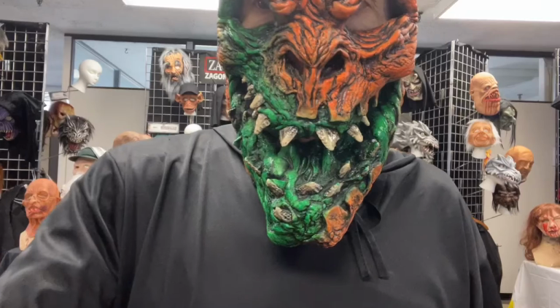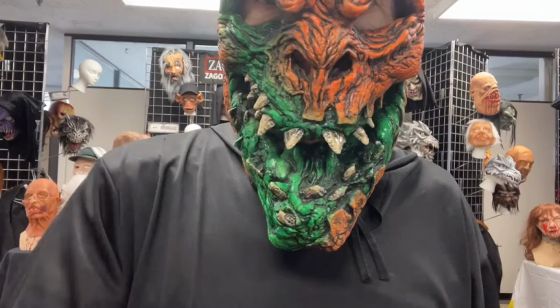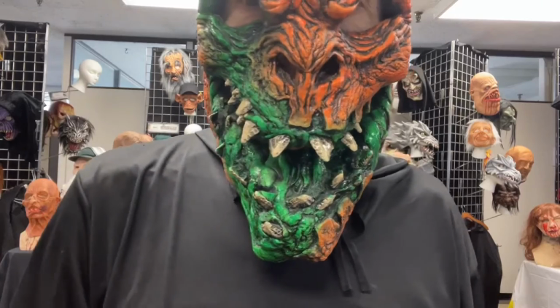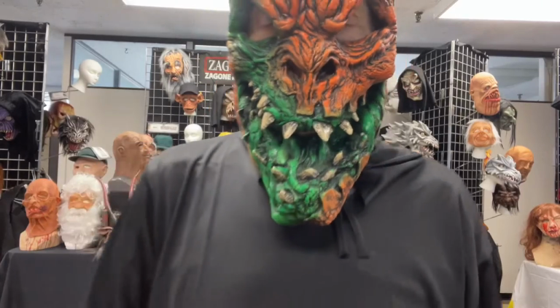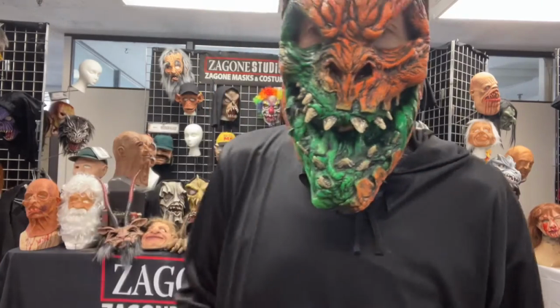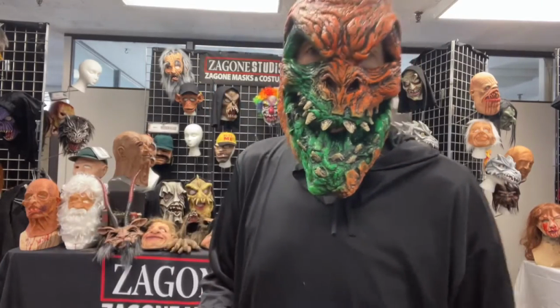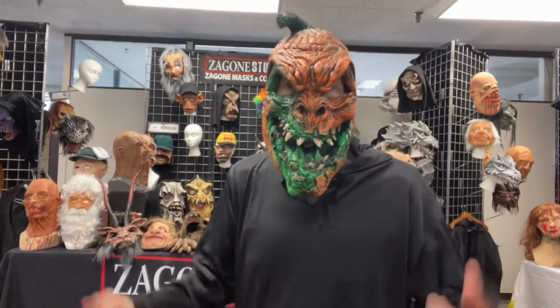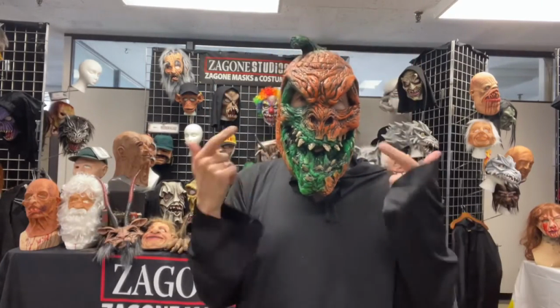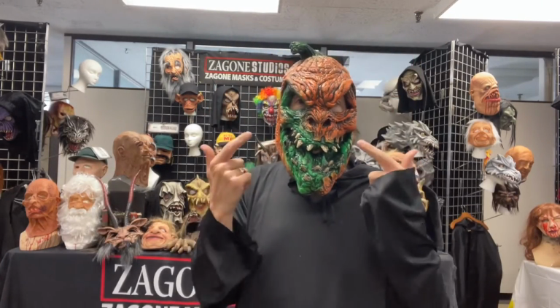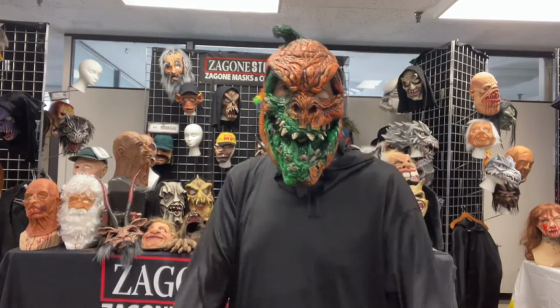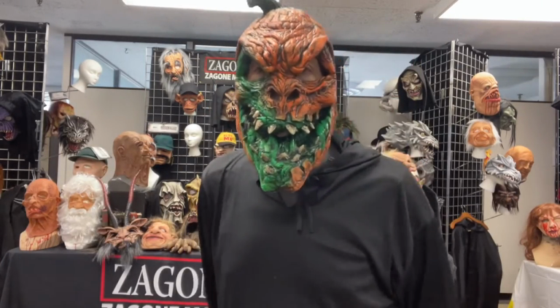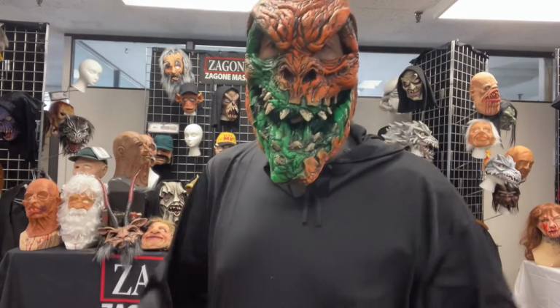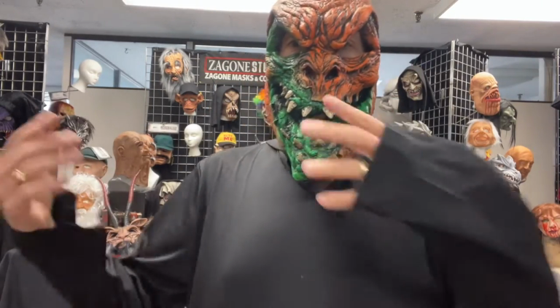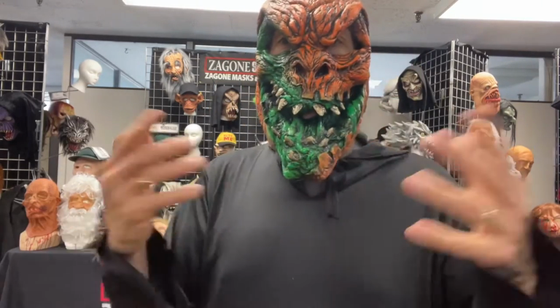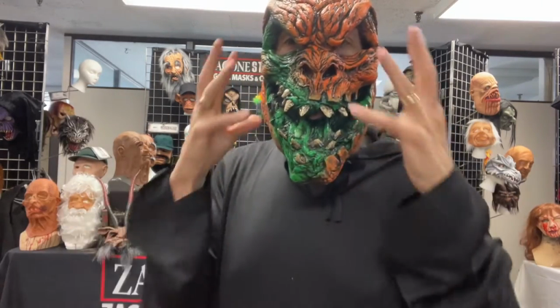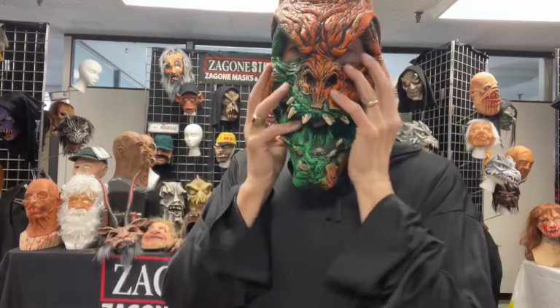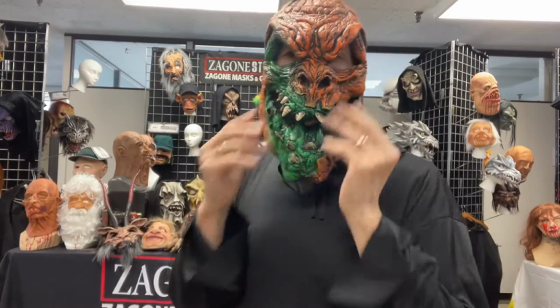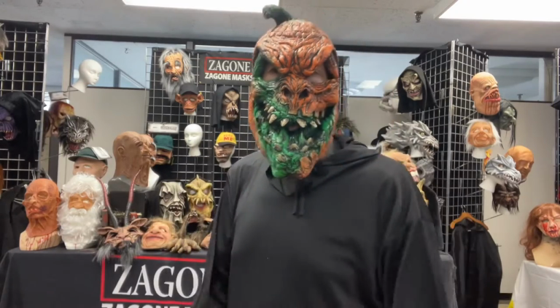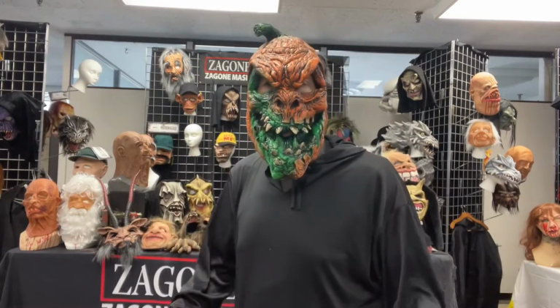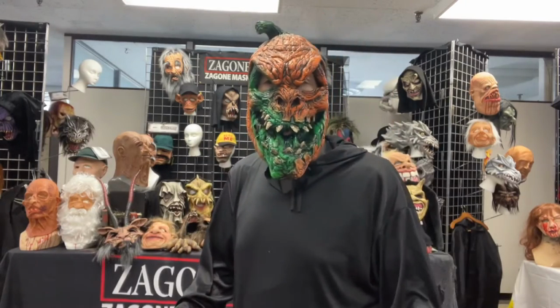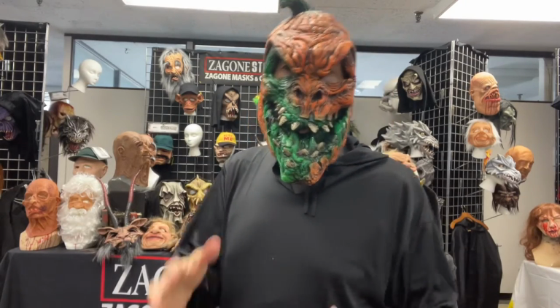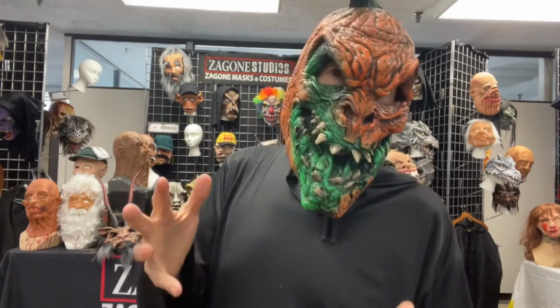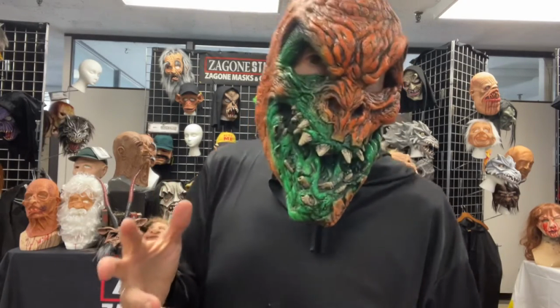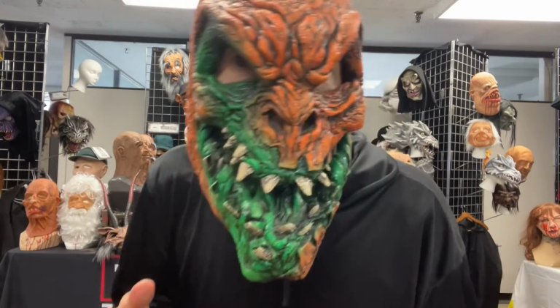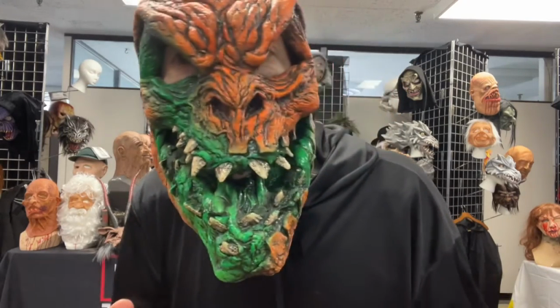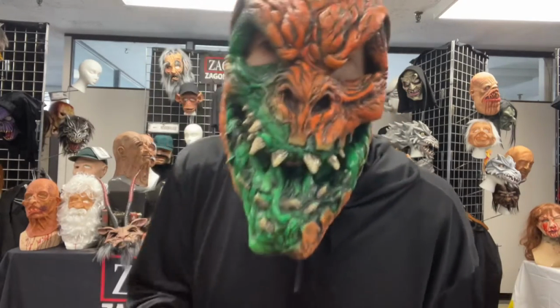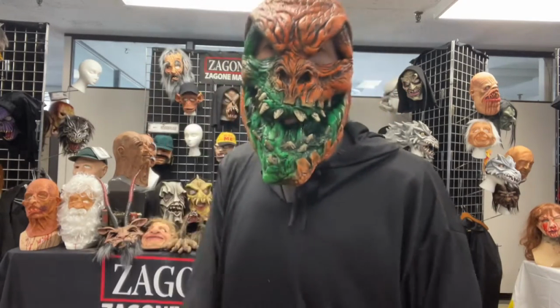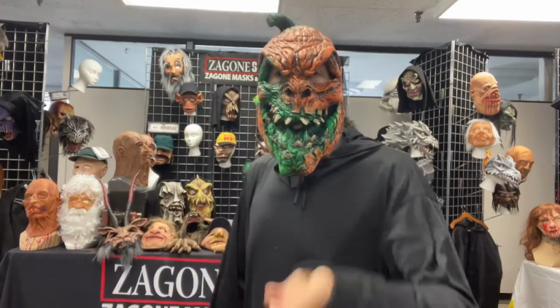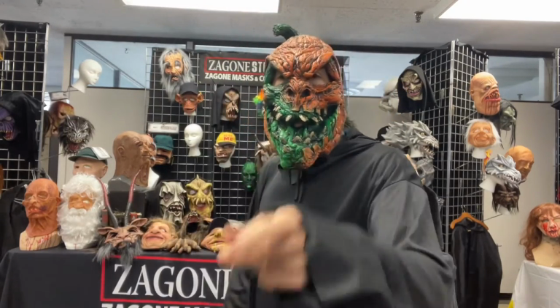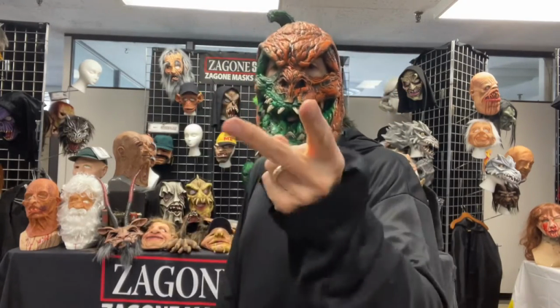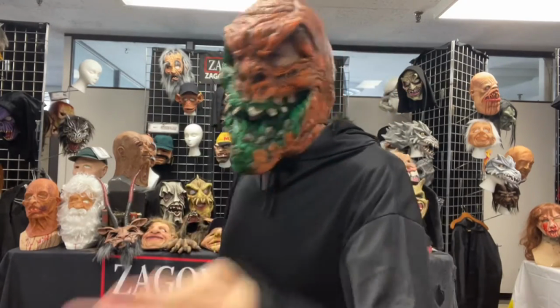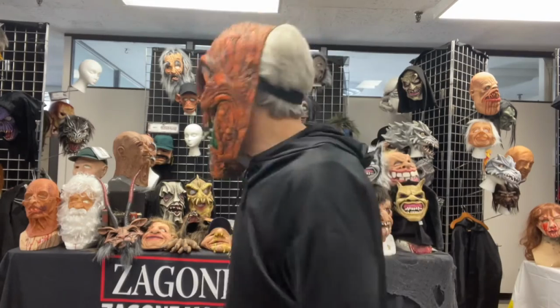Hey everybody, Frankie P. has Harvester today. So how do you complete a Harvester costume? He's orange, he's a little green. I got two options for you.